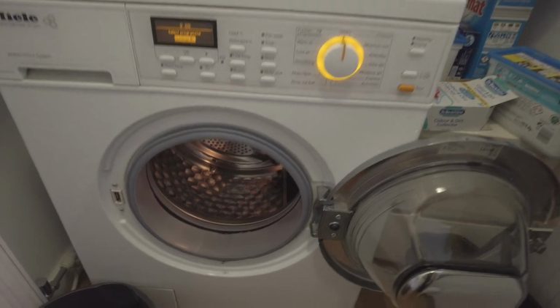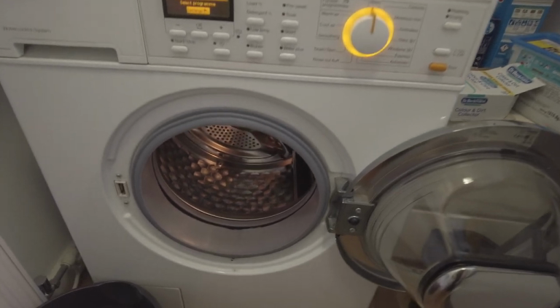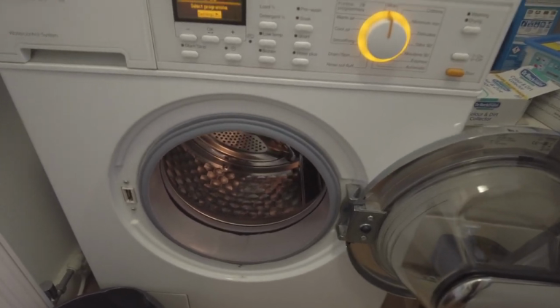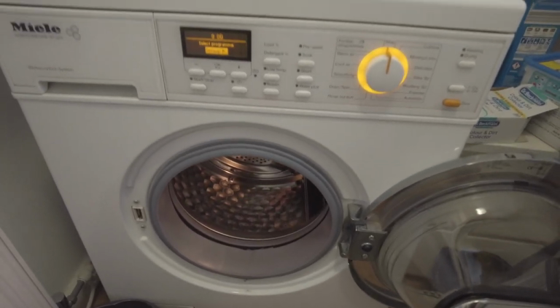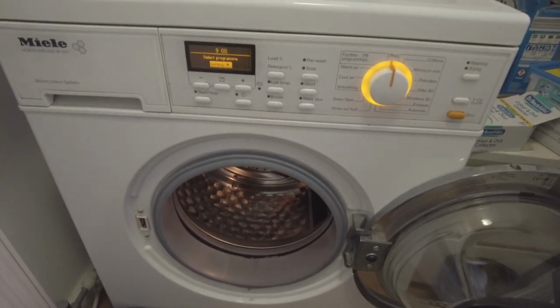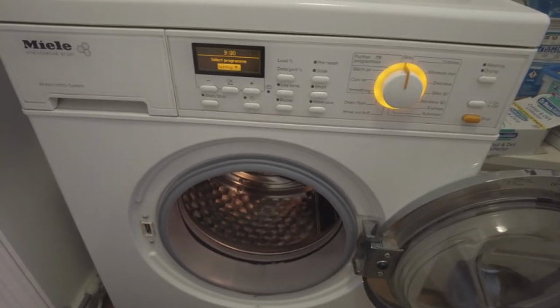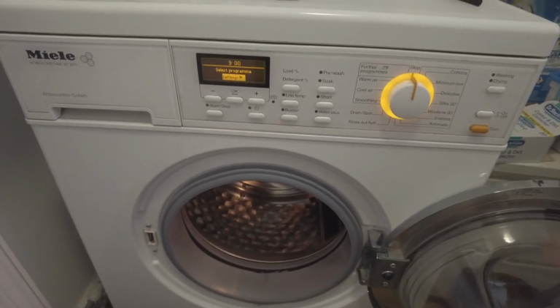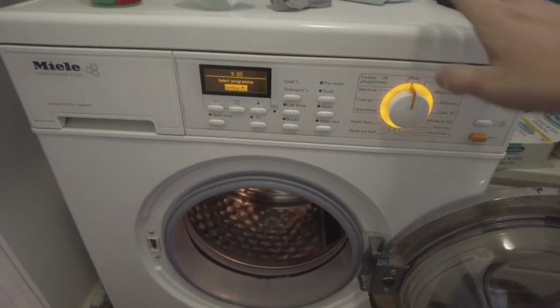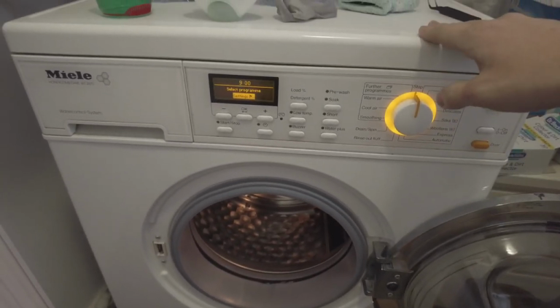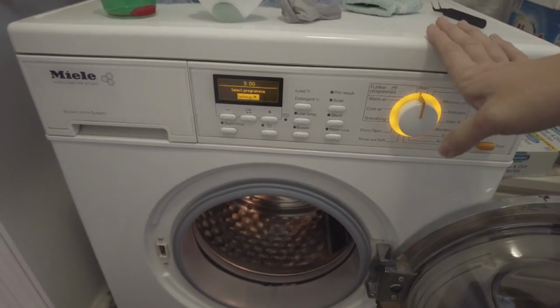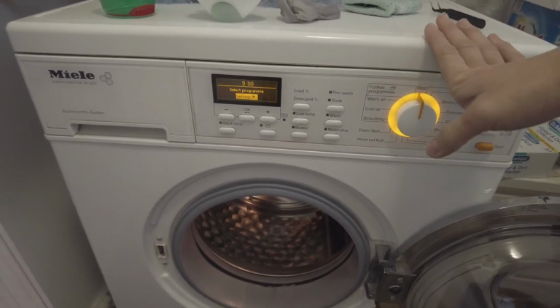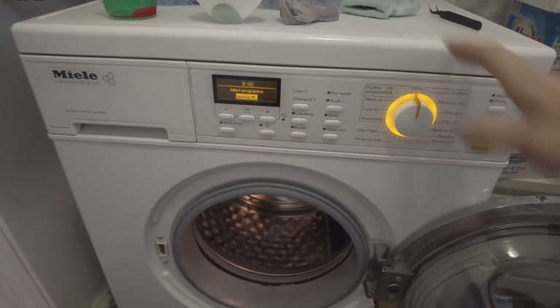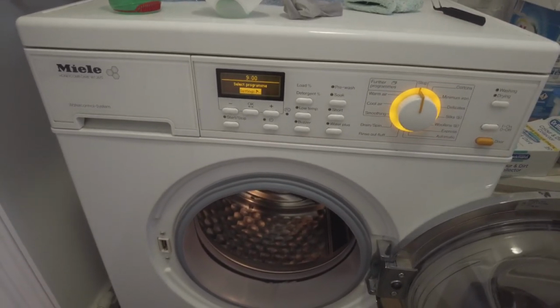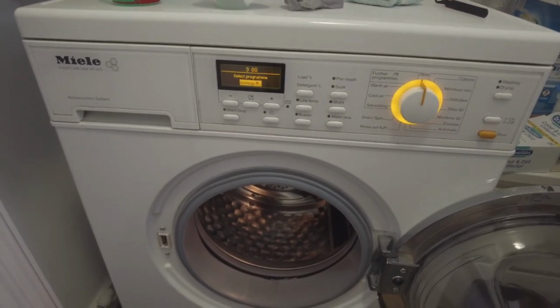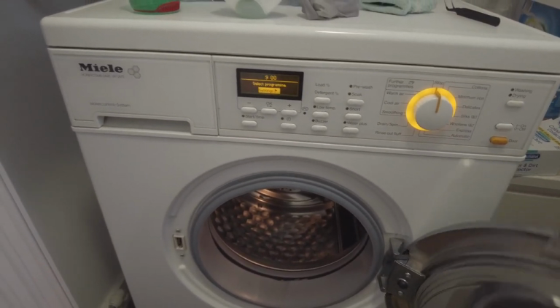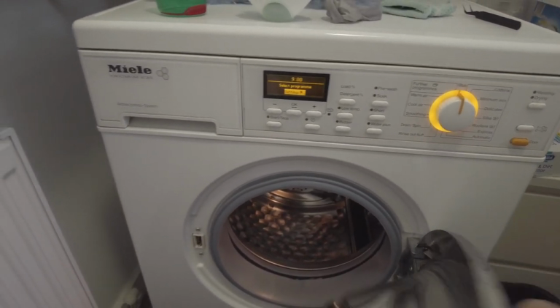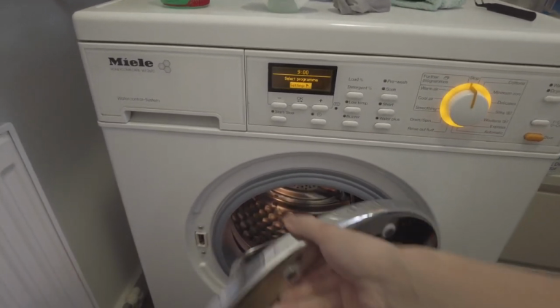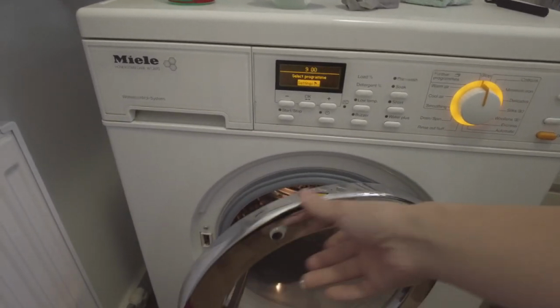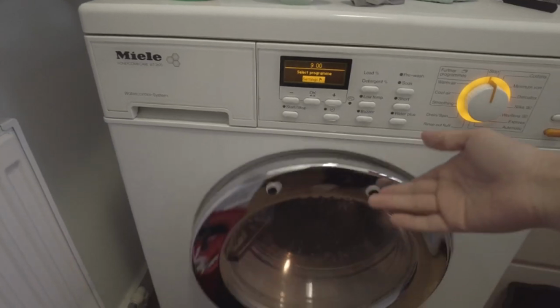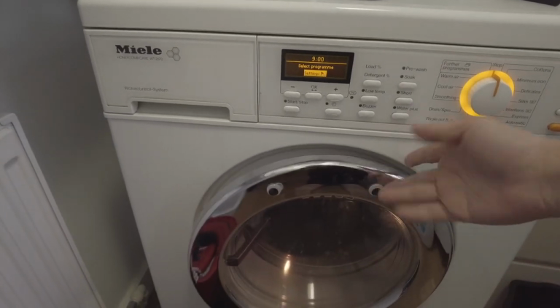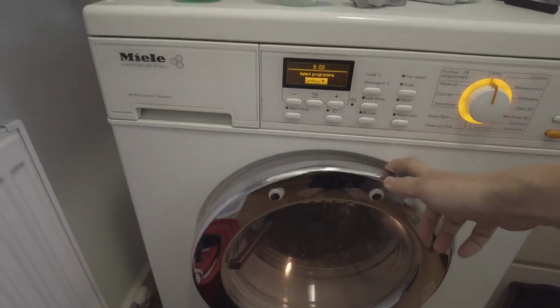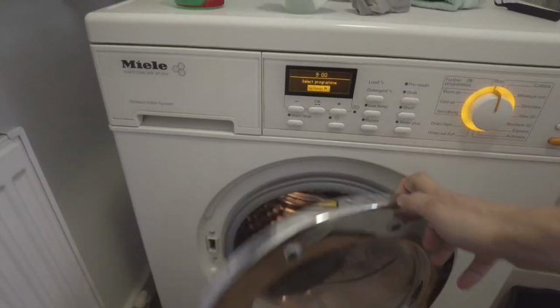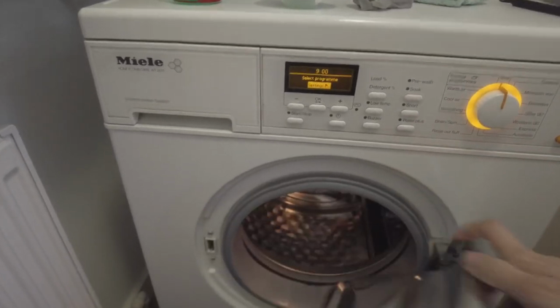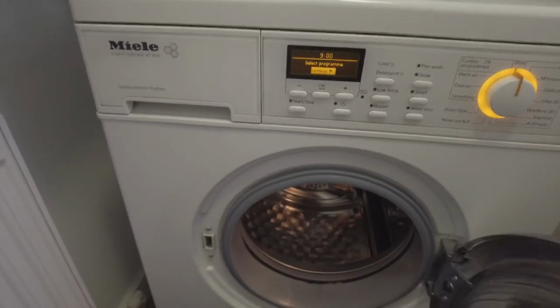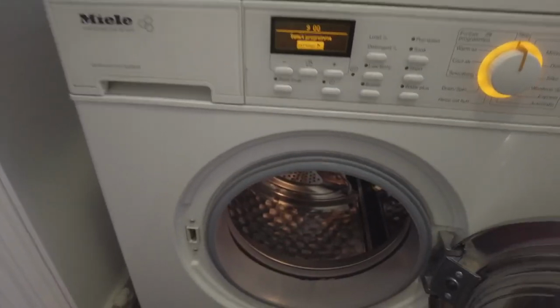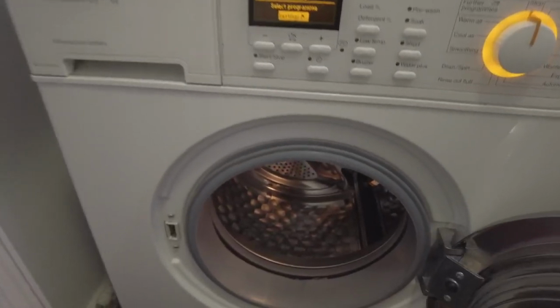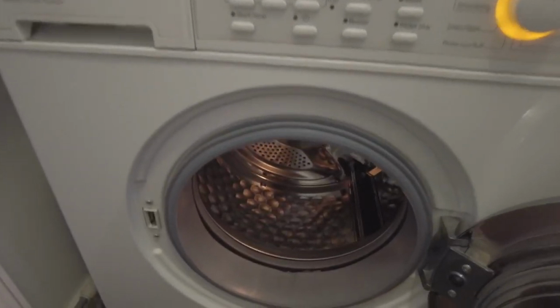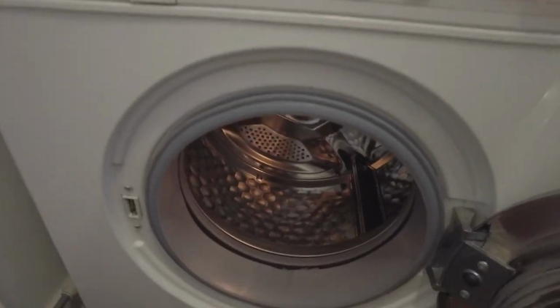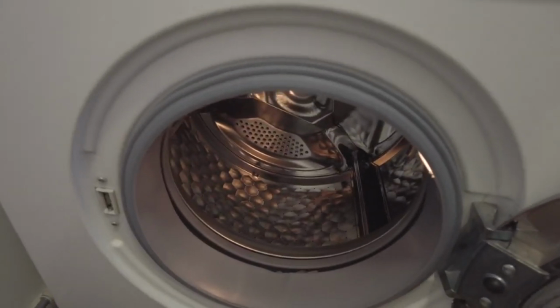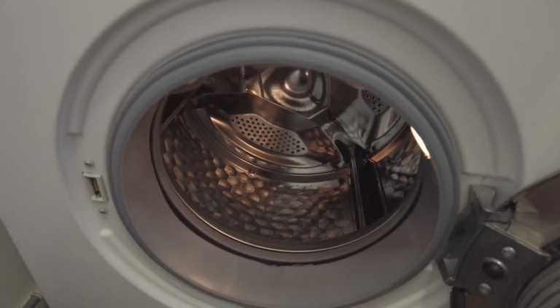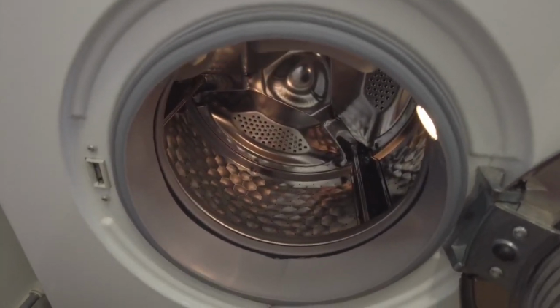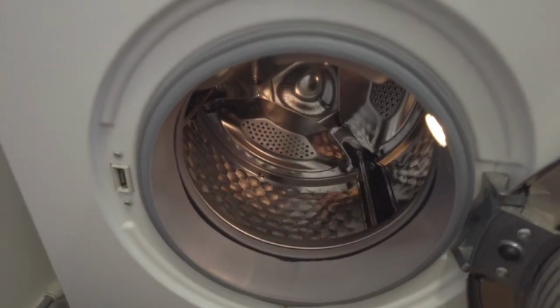Hey everyone, this is Andrew Tai and welcome to my YouTube channel. So here I've got this Mele sideloading washing machine and we have a really weird noise in the drum.